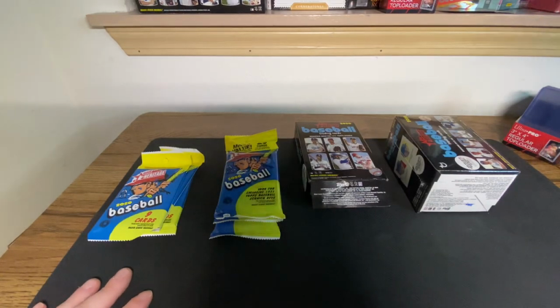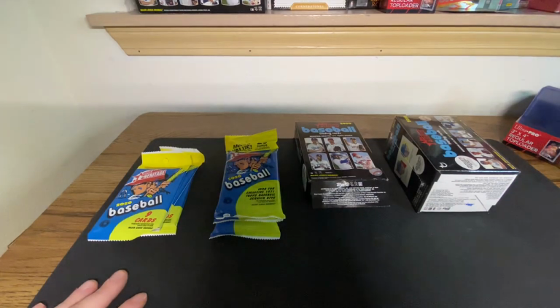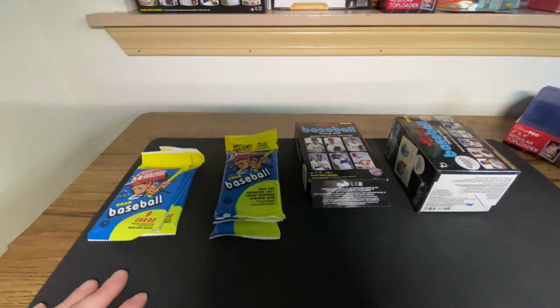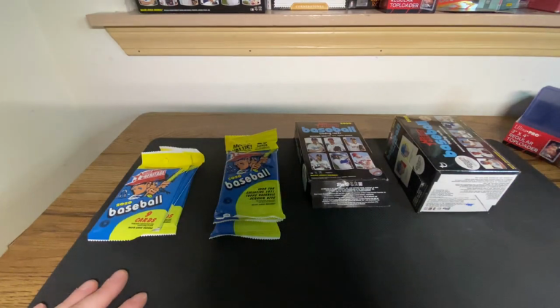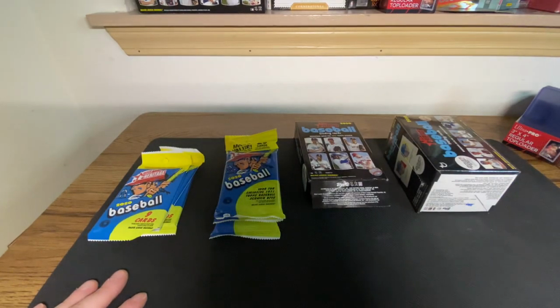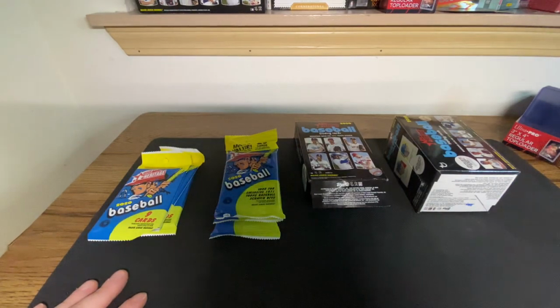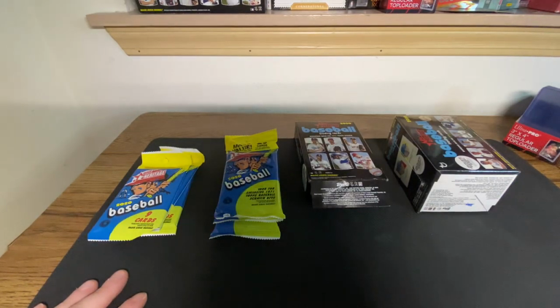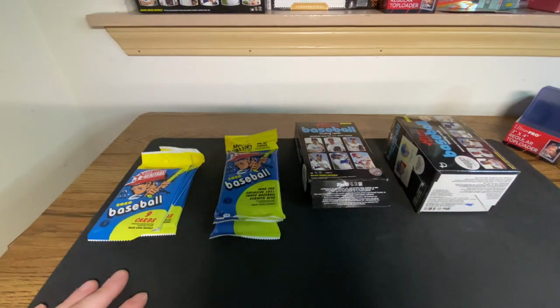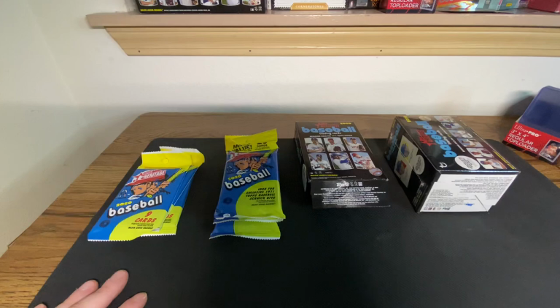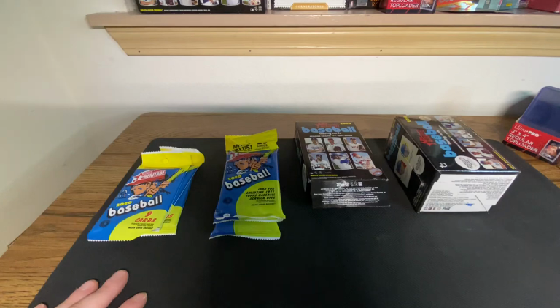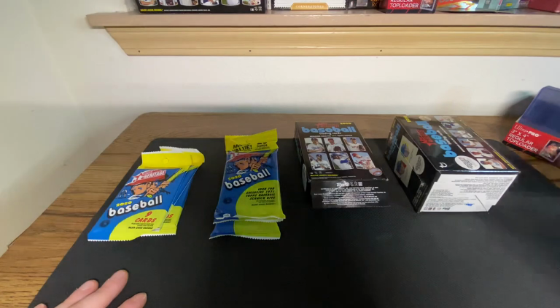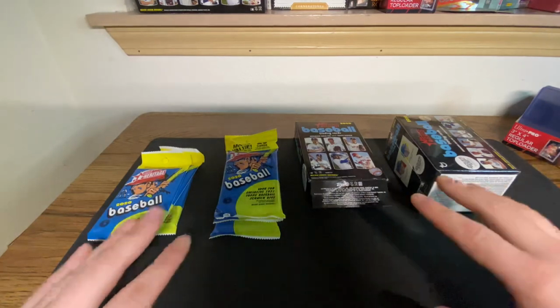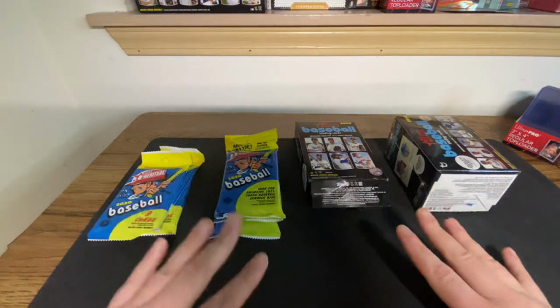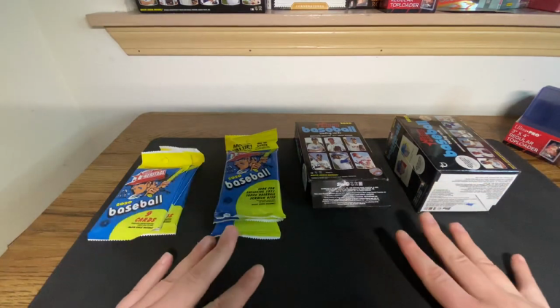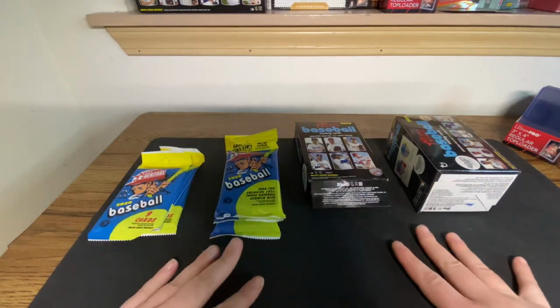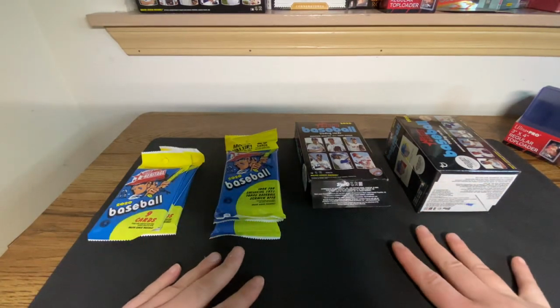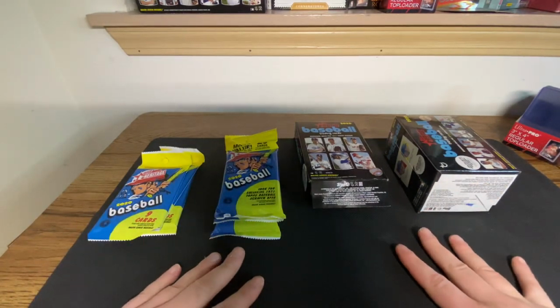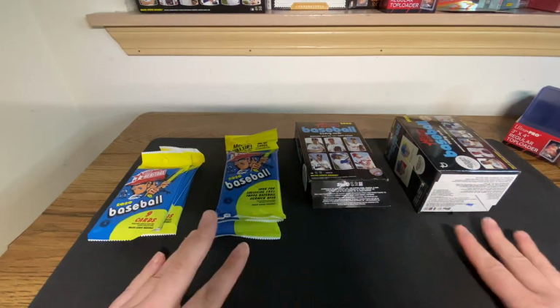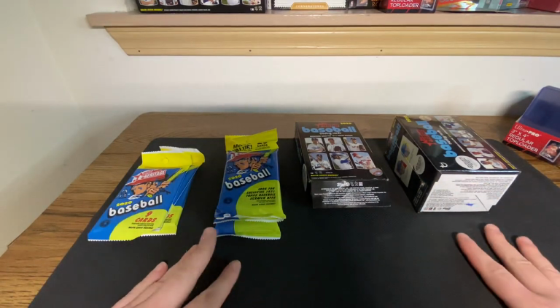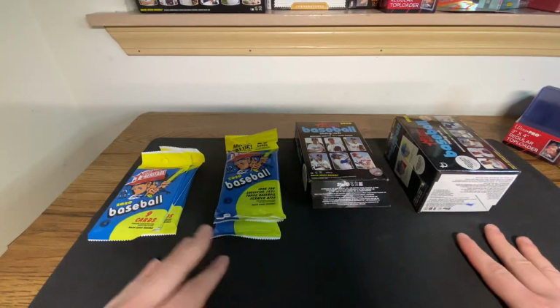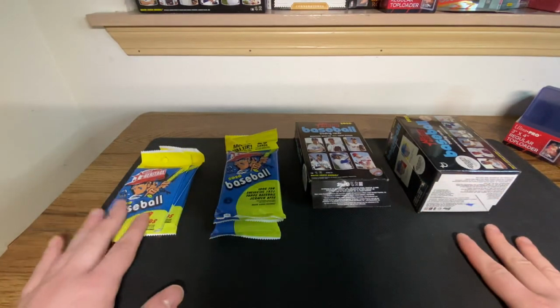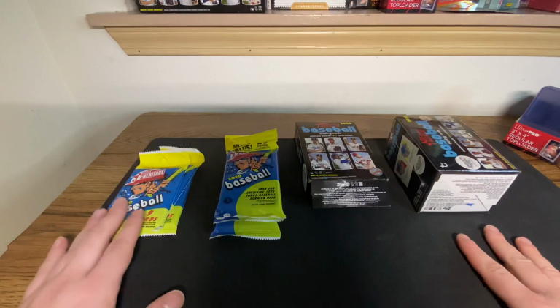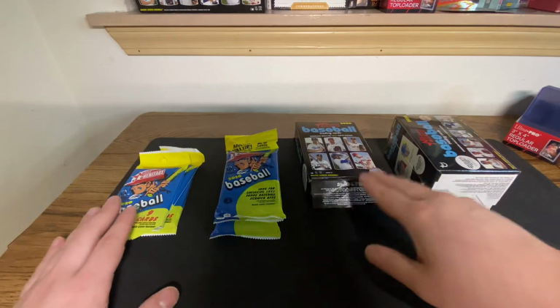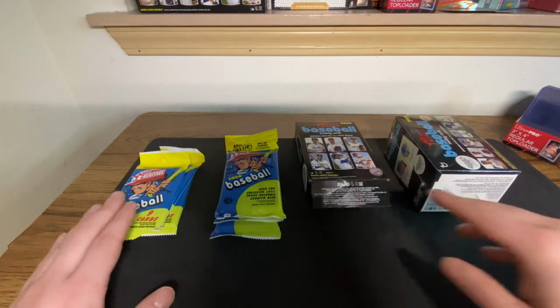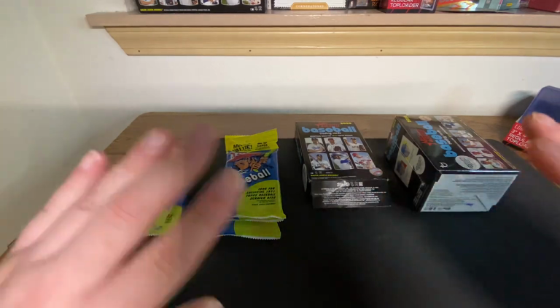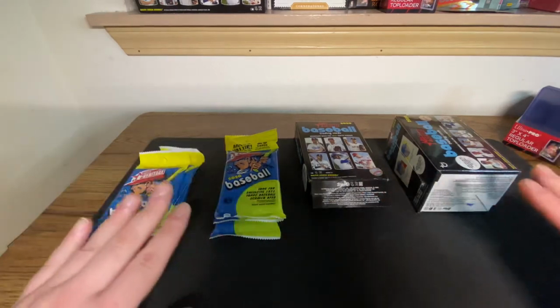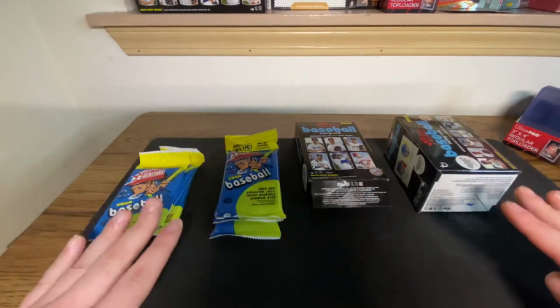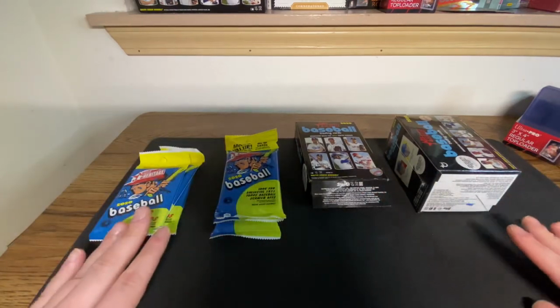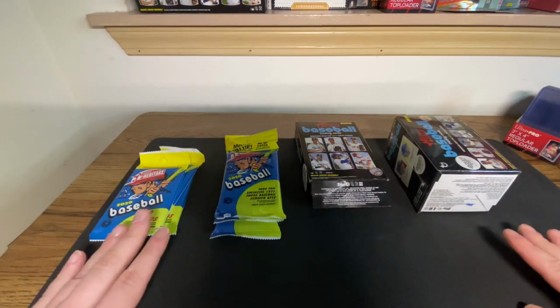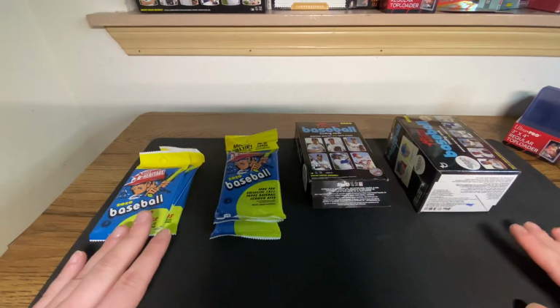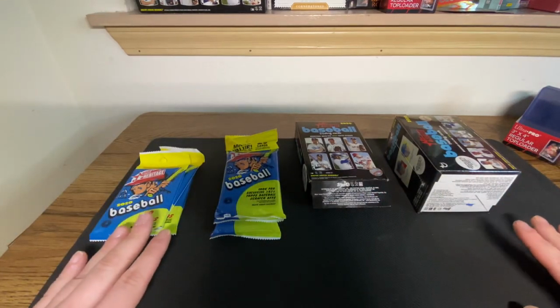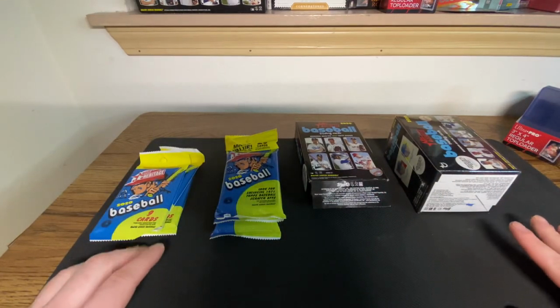And that's where I'm at tonight. I haven't busted in a few days, and my local Walmart got some of these in, and then my local Fred Meyer got some of the fat packs in and the hangers. So I wanted to grab a little bit of each so y'all can see the configurations.